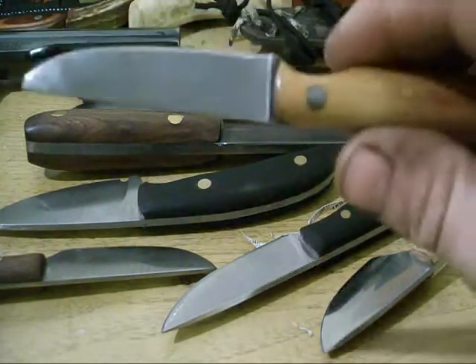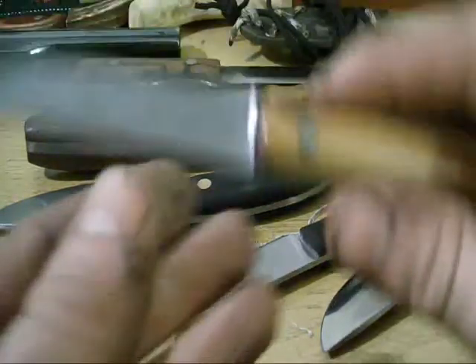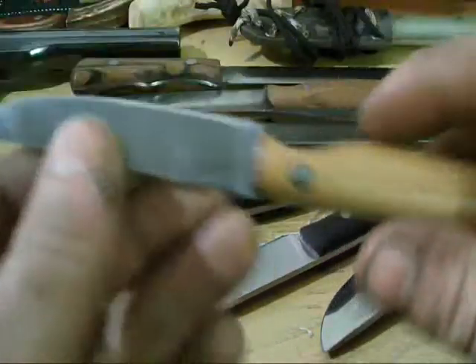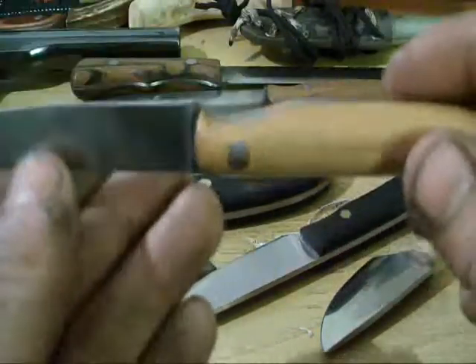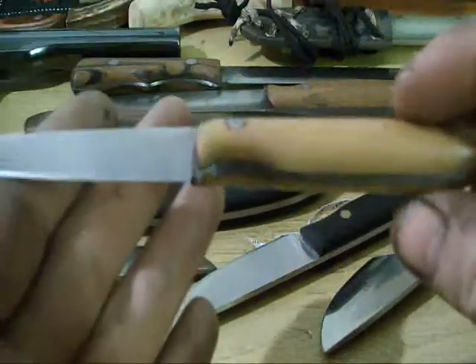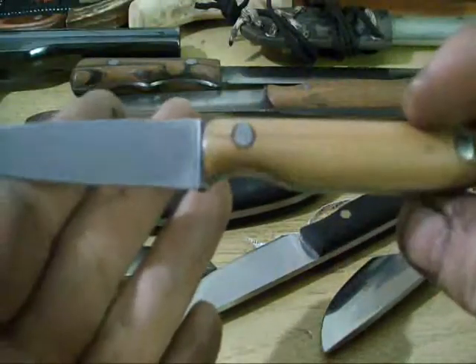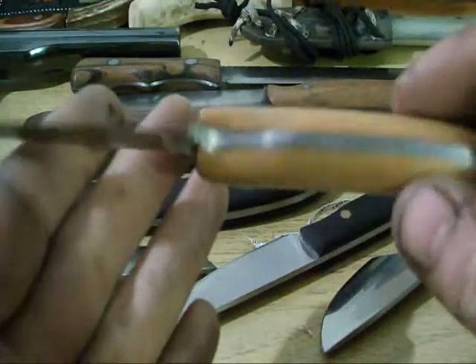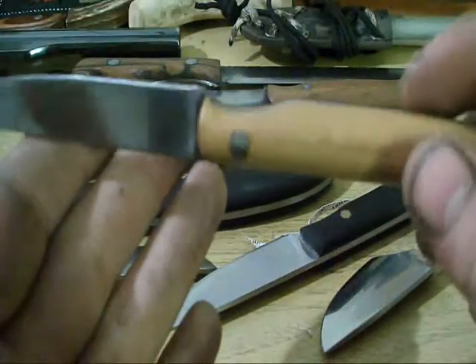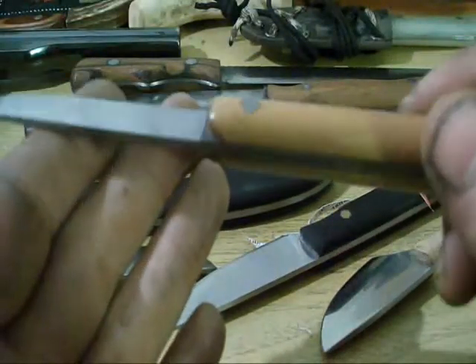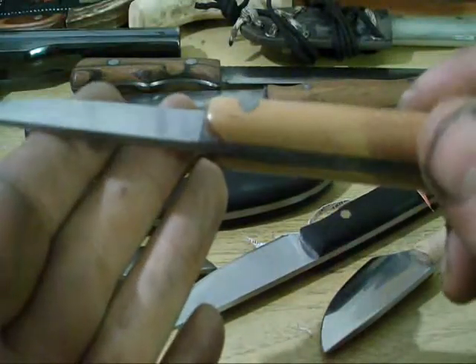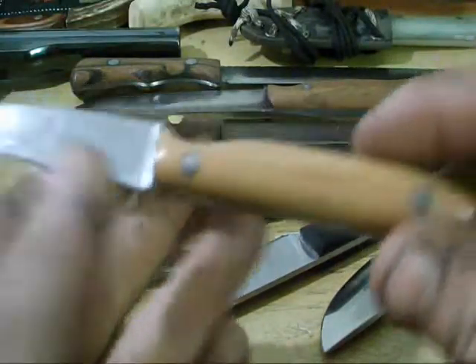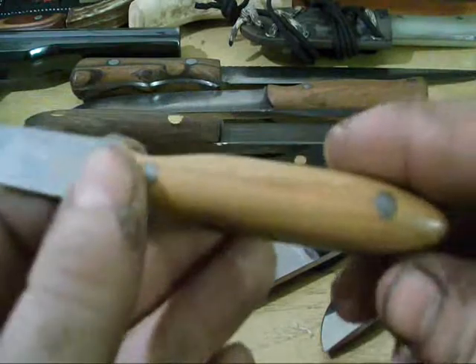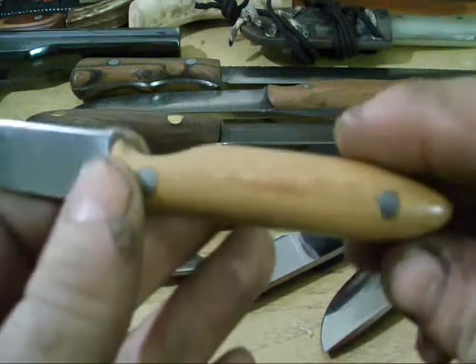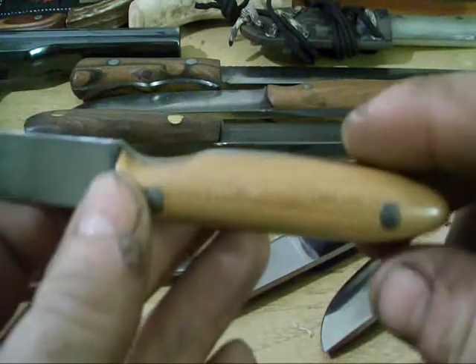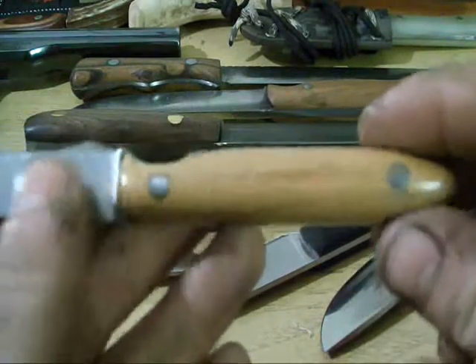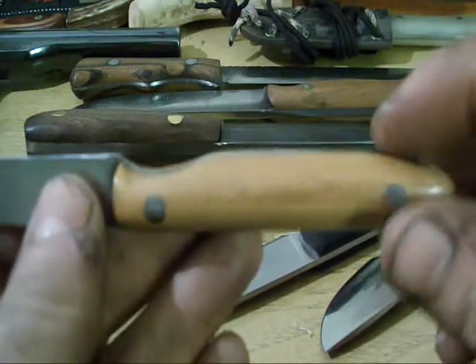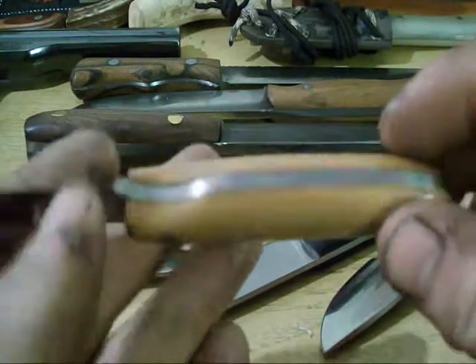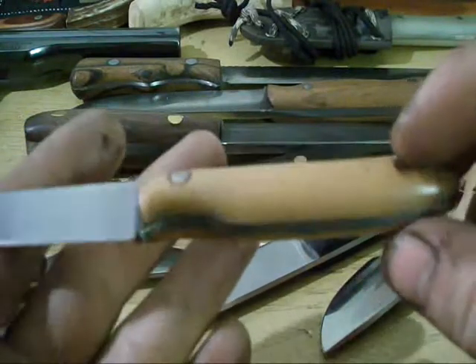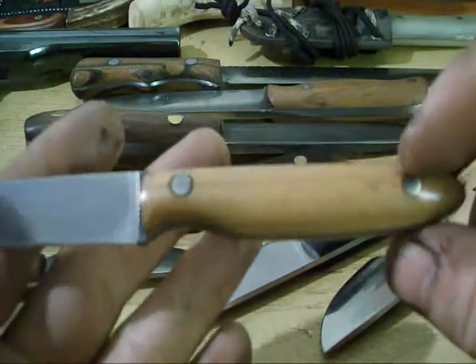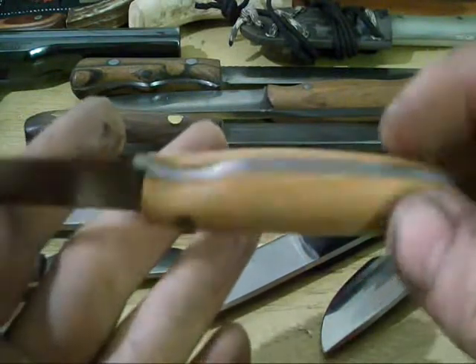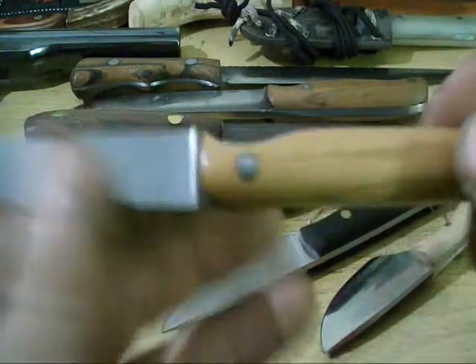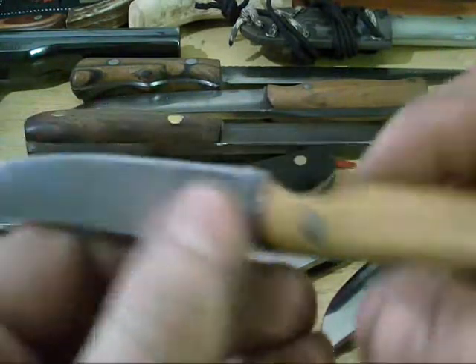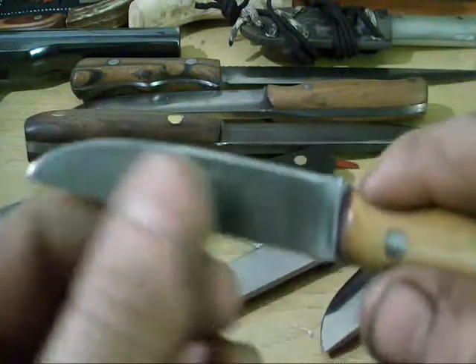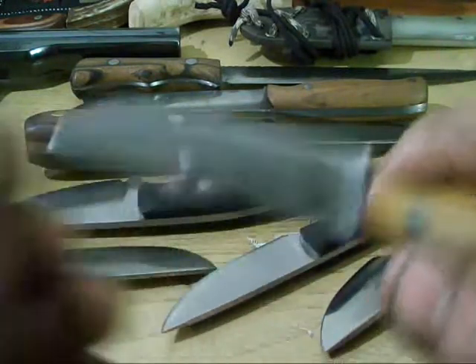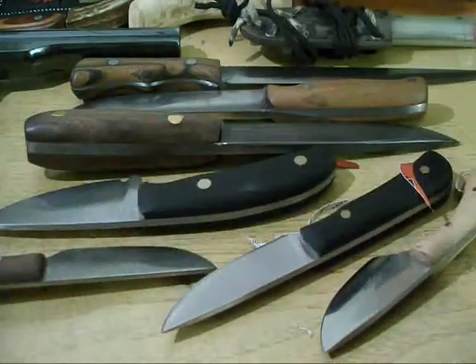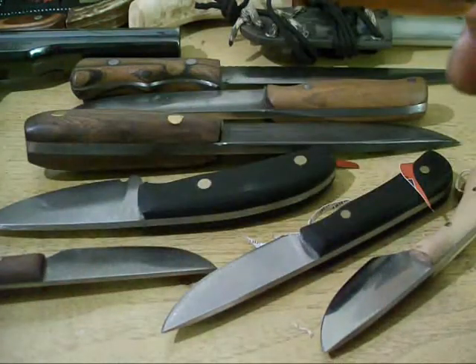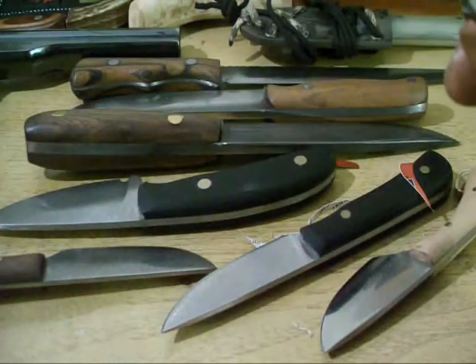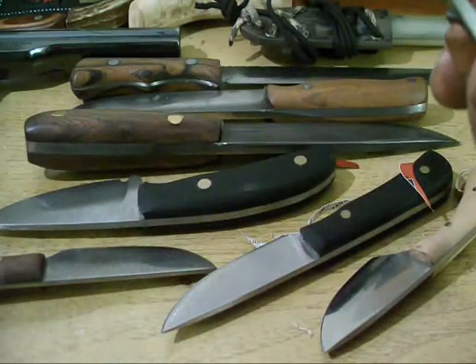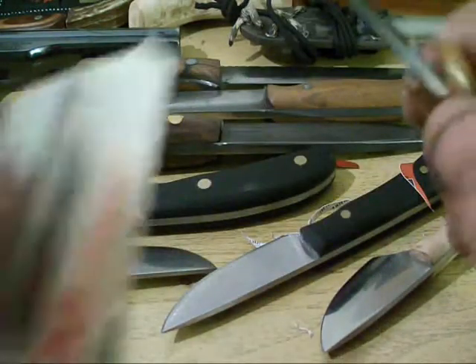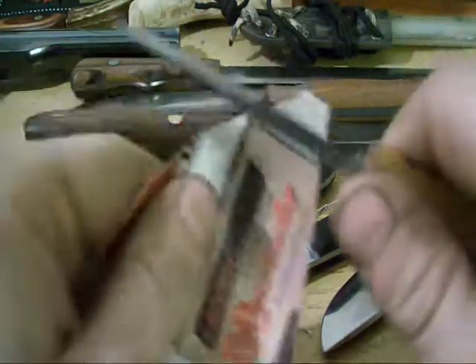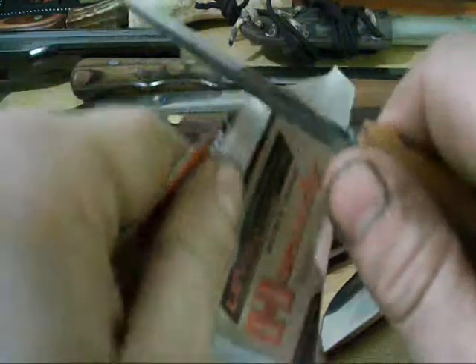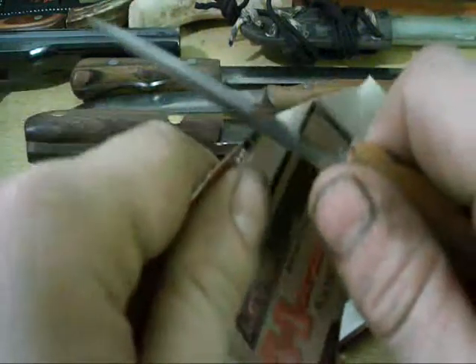Another little six-inch file knife with cherry handles. Pretty sharp.